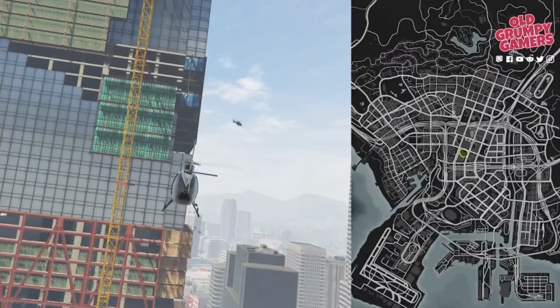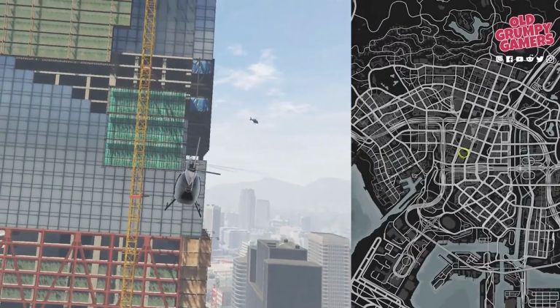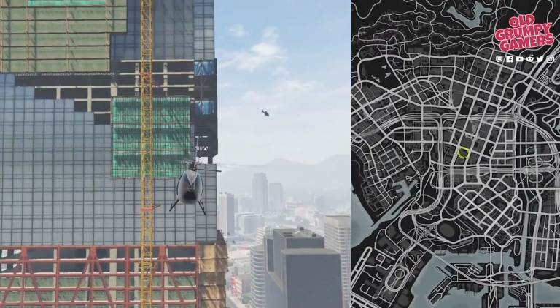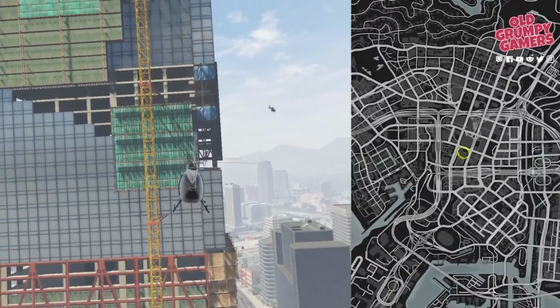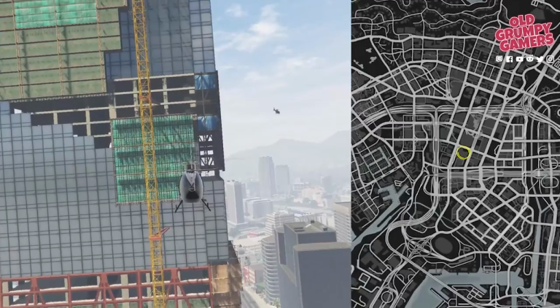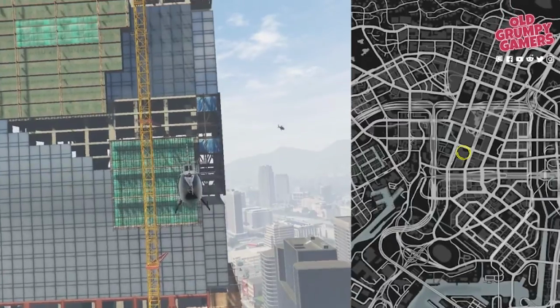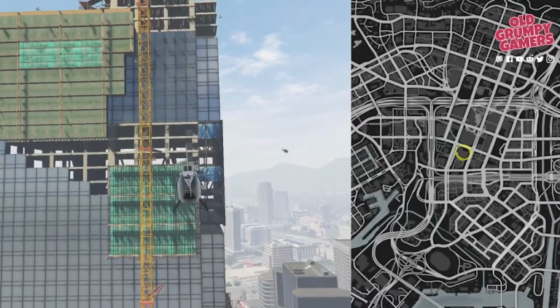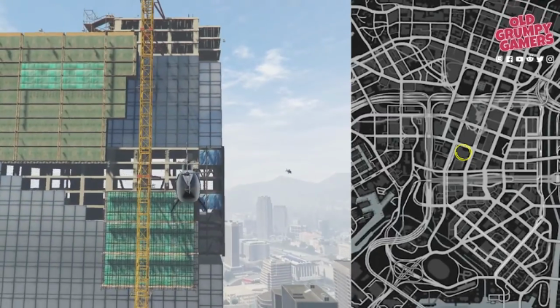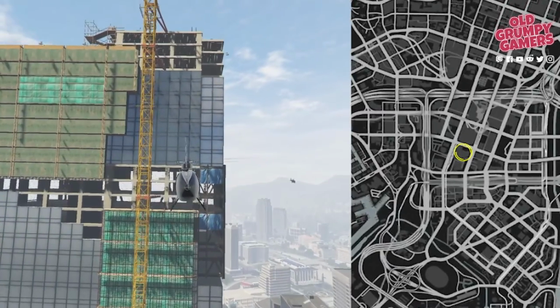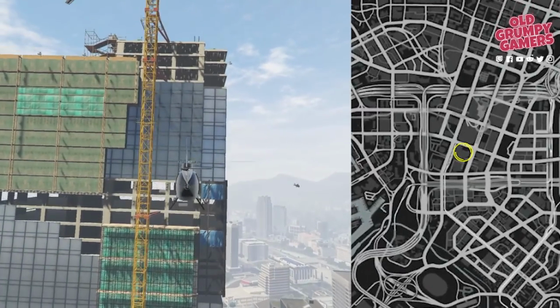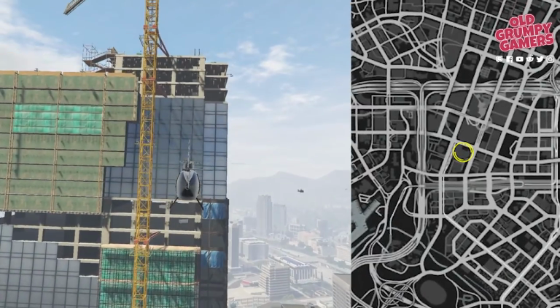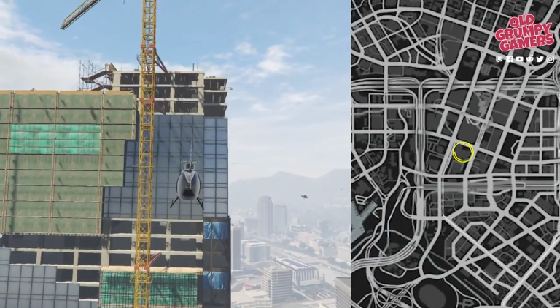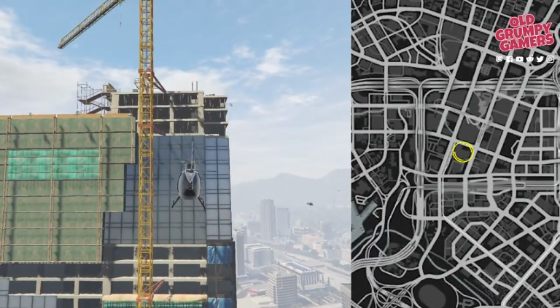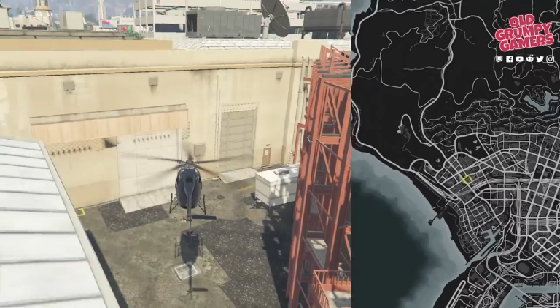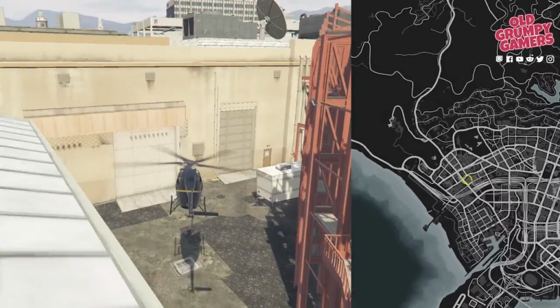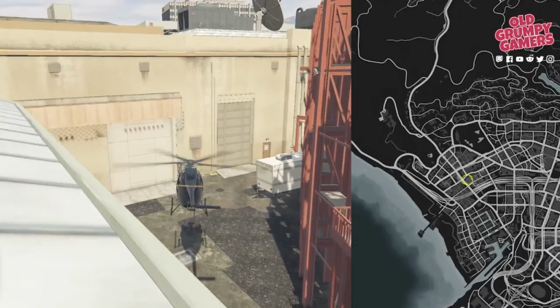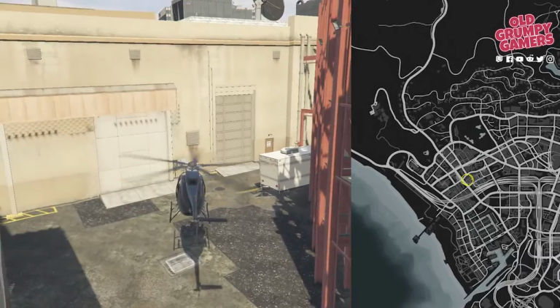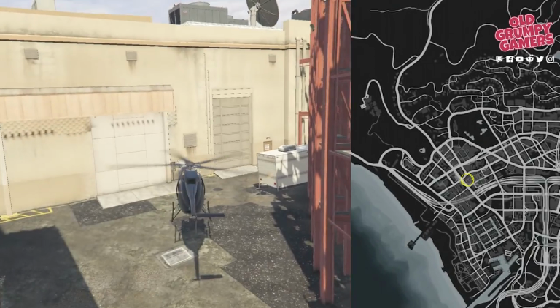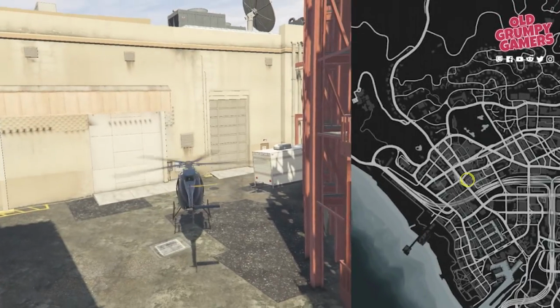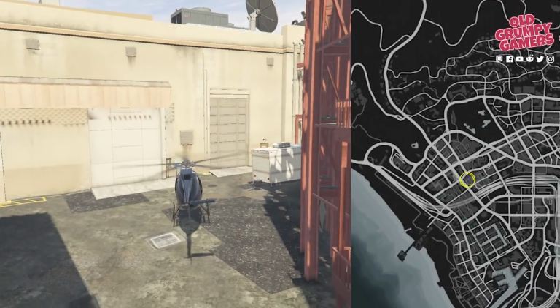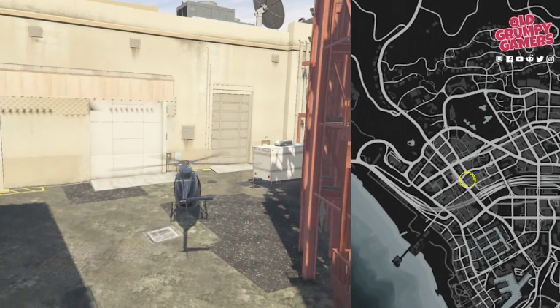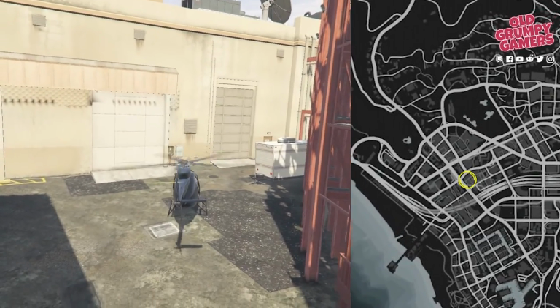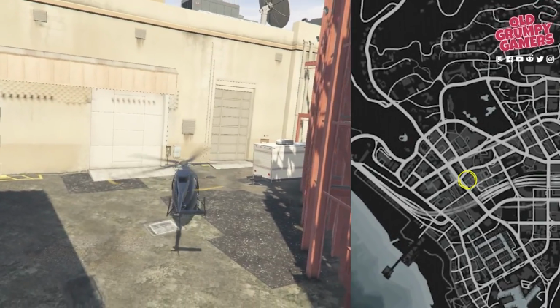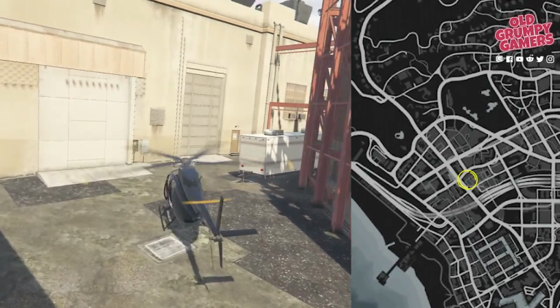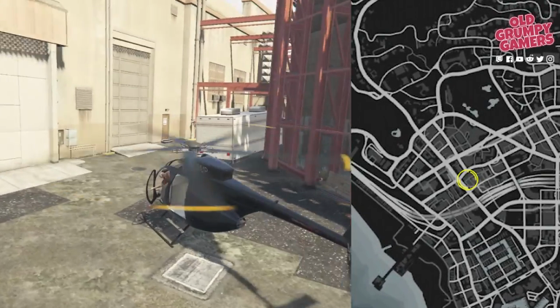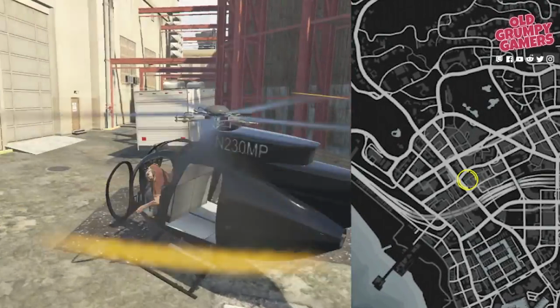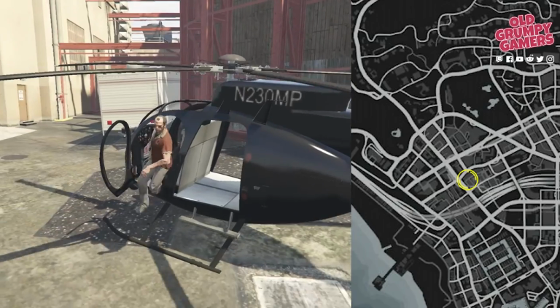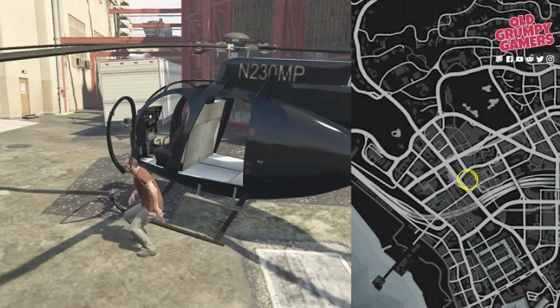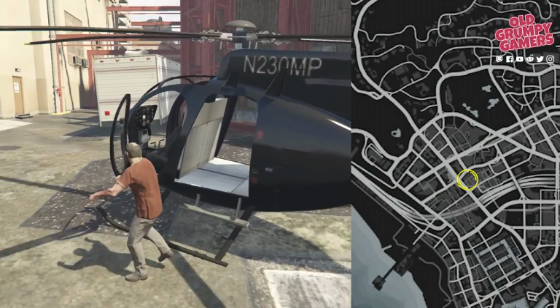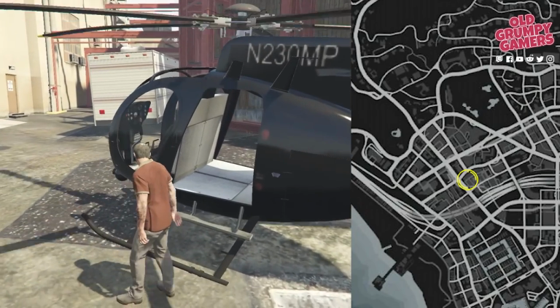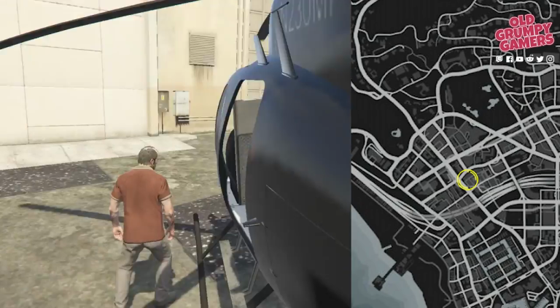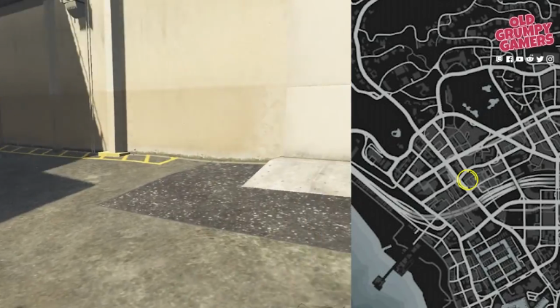Number 14 is at the top of the crane next to the construction site, but it's a bit of a challenge to get to, so we'll leave that one for last. Off to the movie studio next — behind the main set you'll see some stairs. Head up to the top where you'll find the letter scrap in between two beige service boxes.